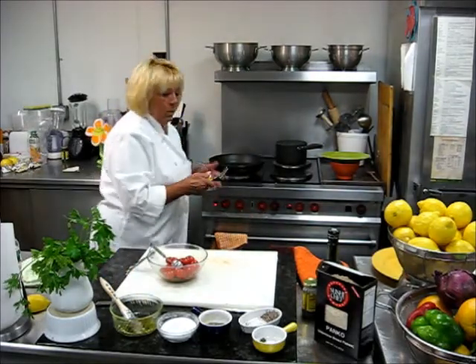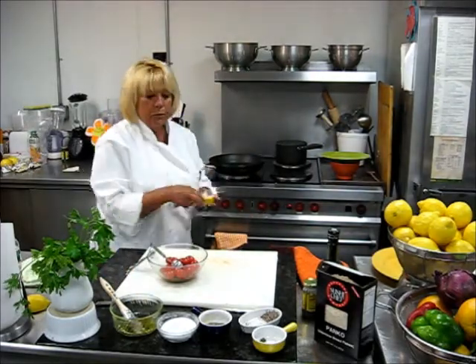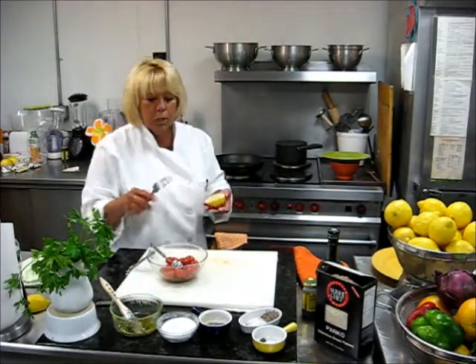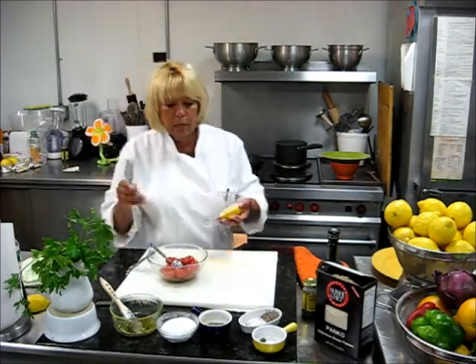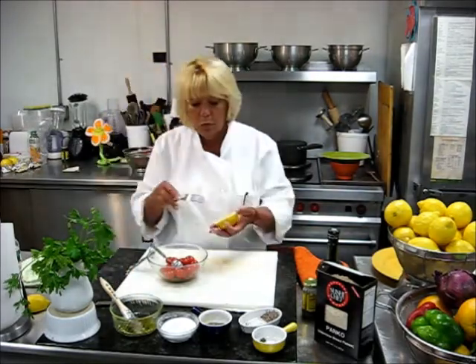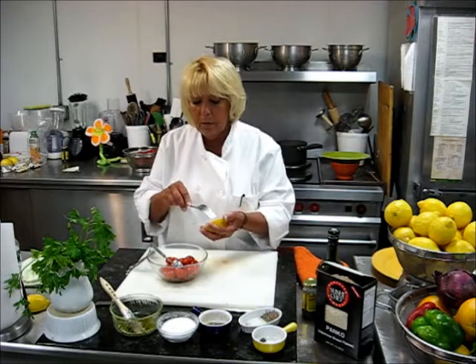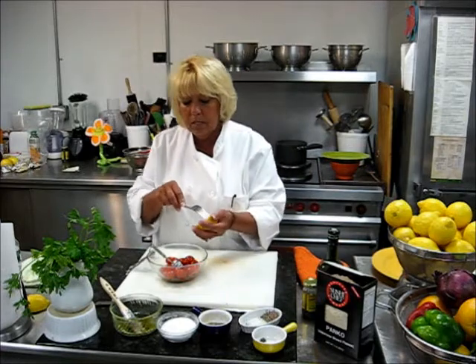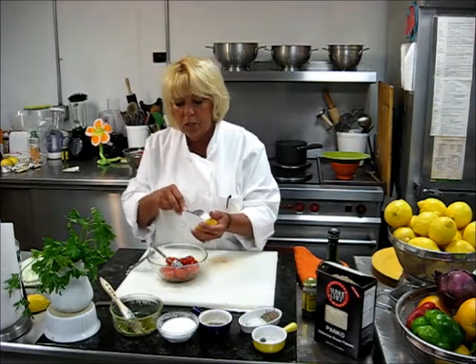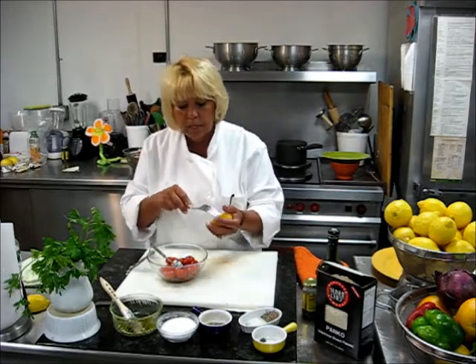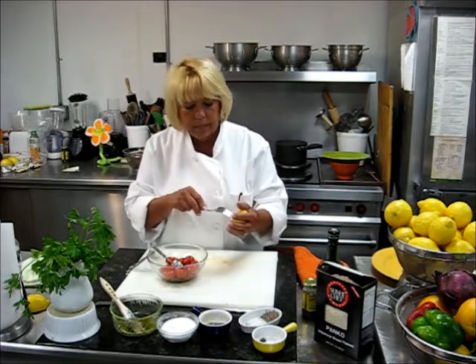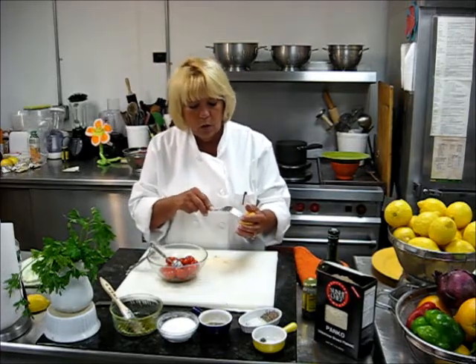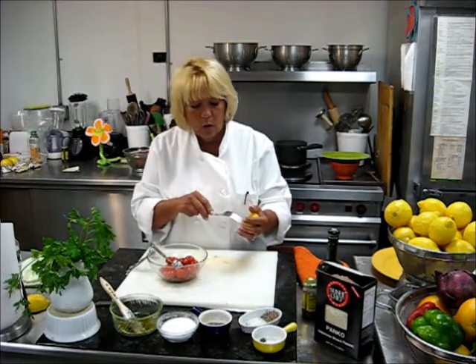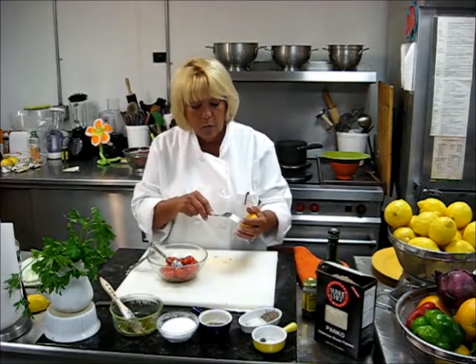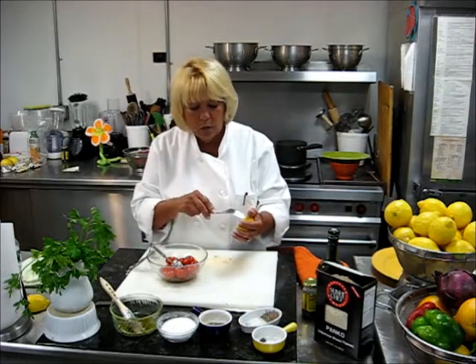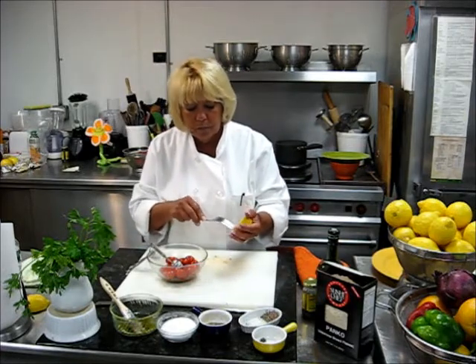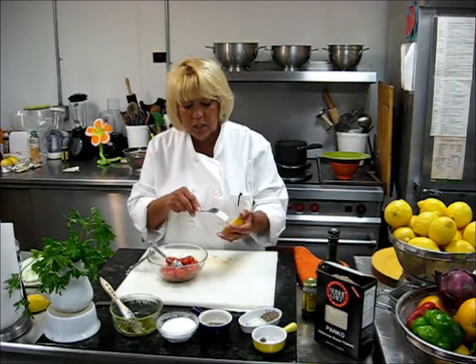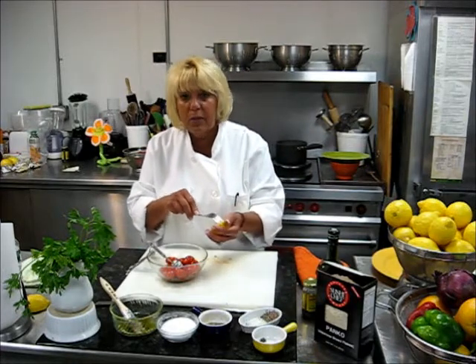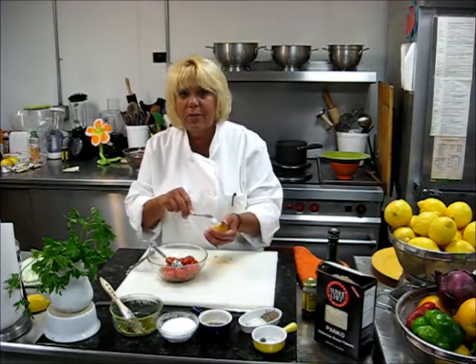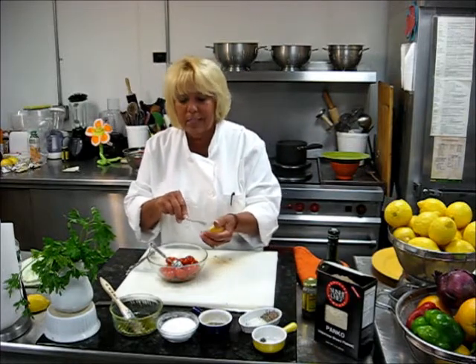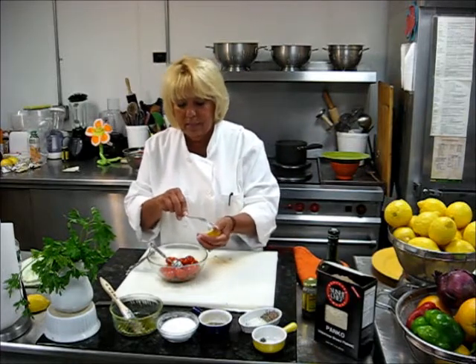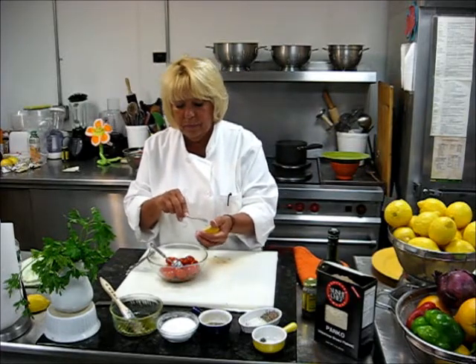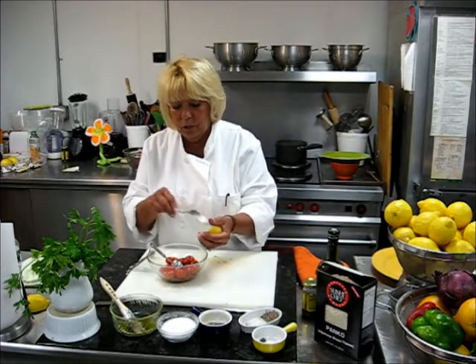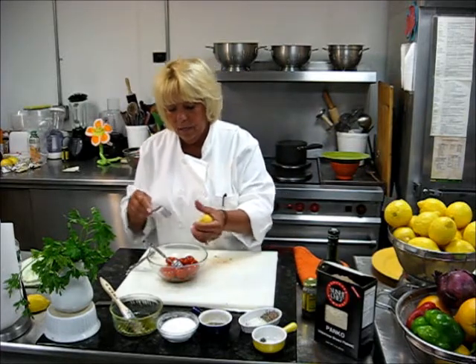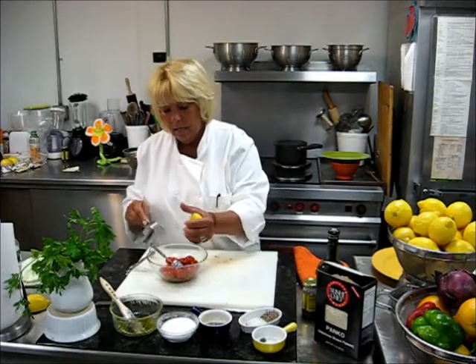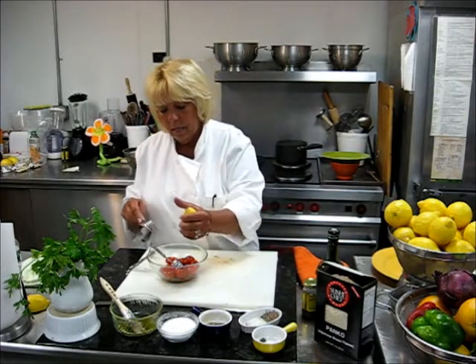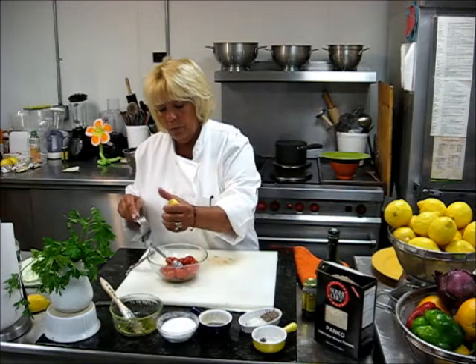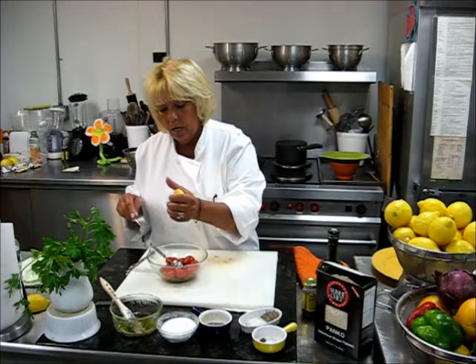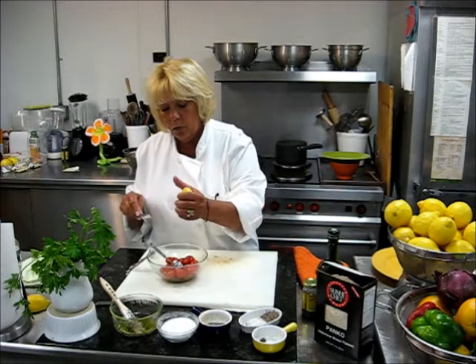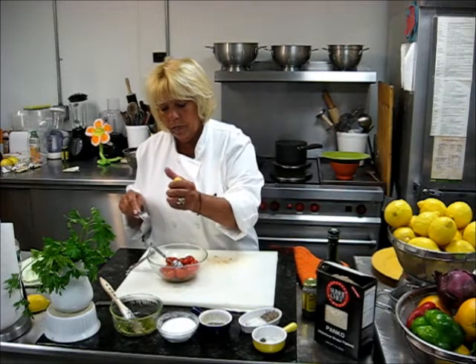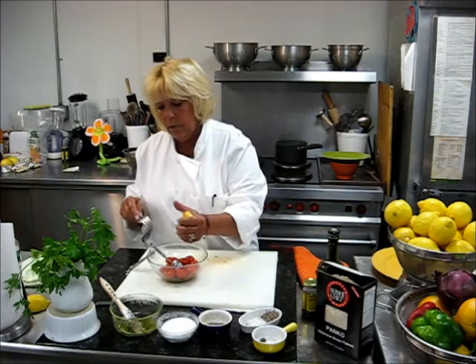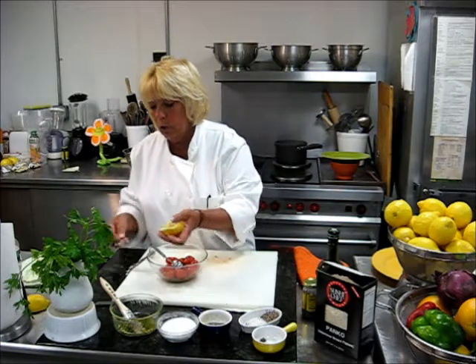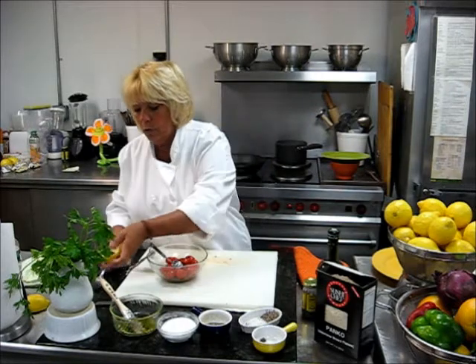The fish takes about 2 or 3 minutes on each side. You don't want to overcook the fish — it's a very, very tender fish. And we pour a squeeze of lemon juice.